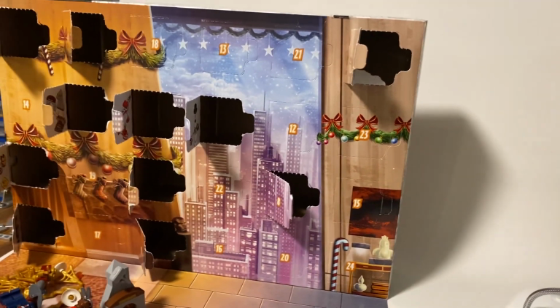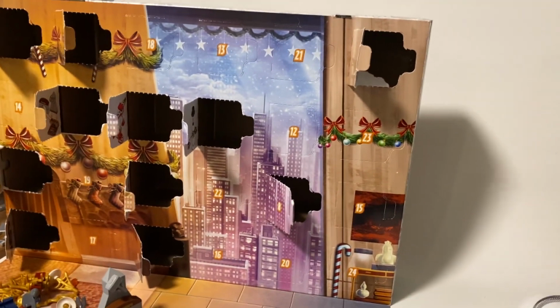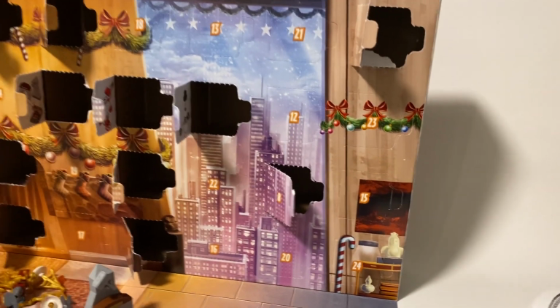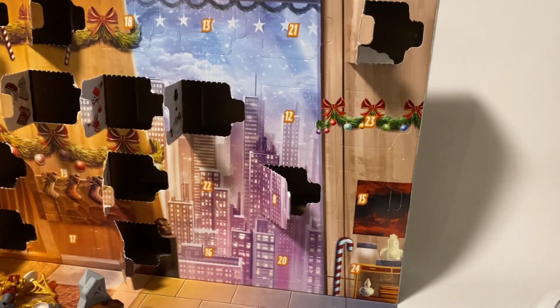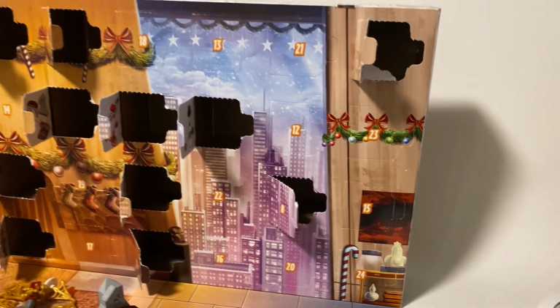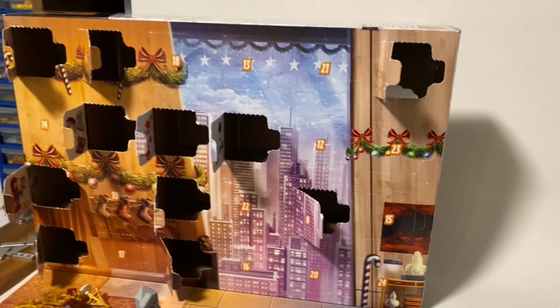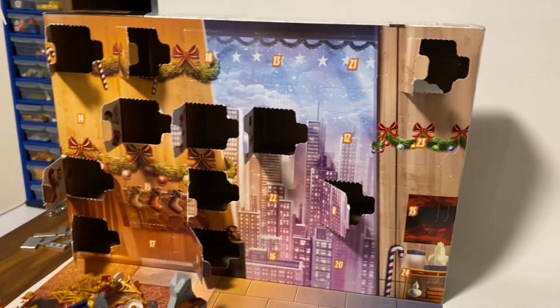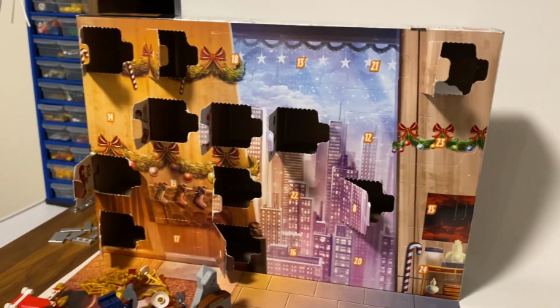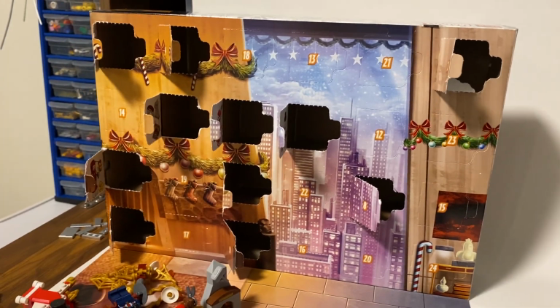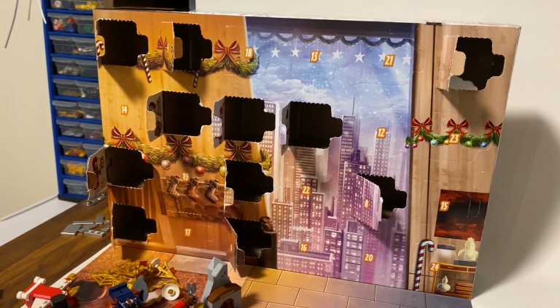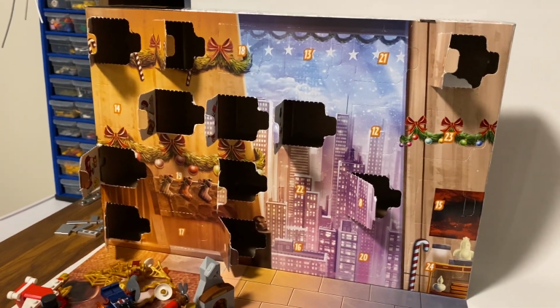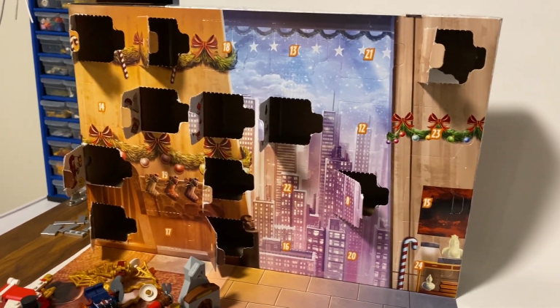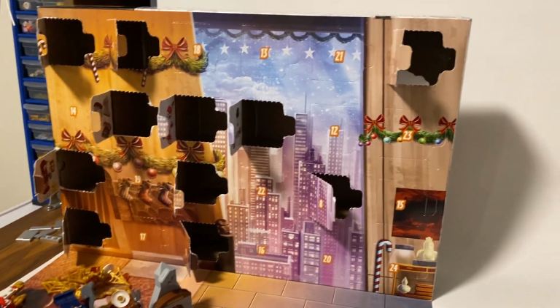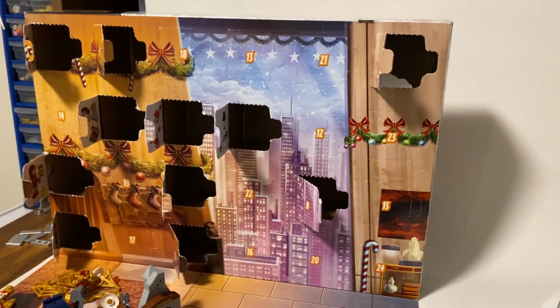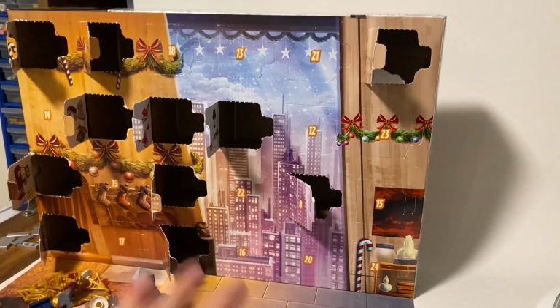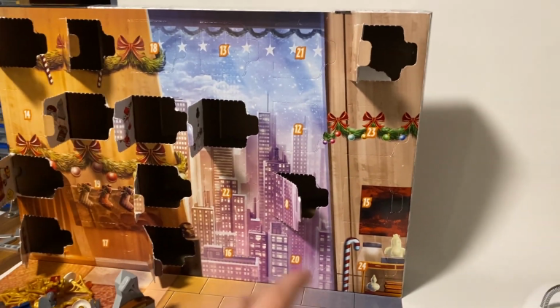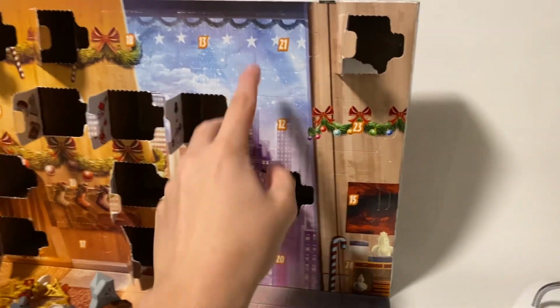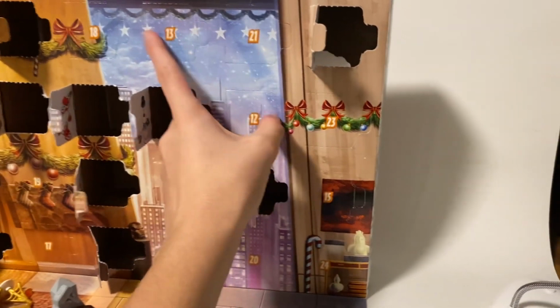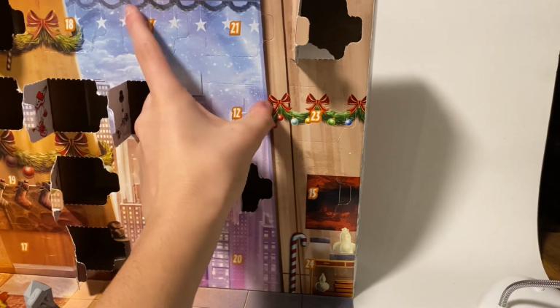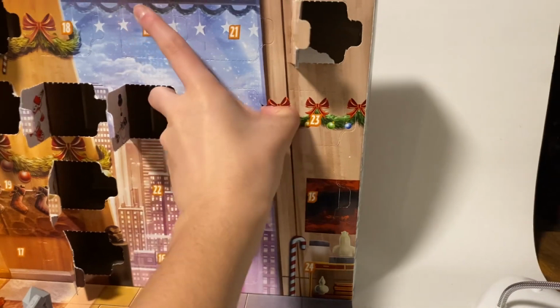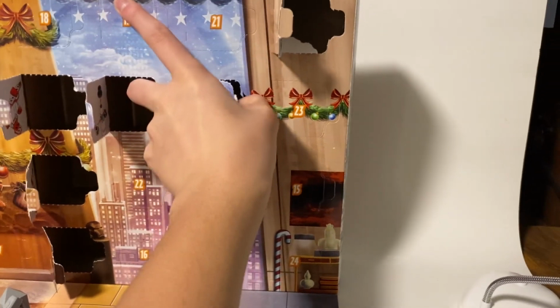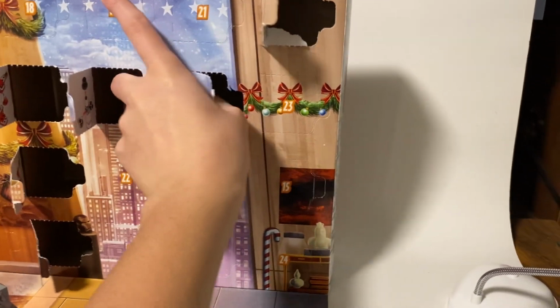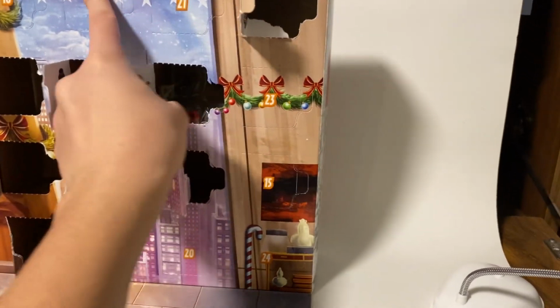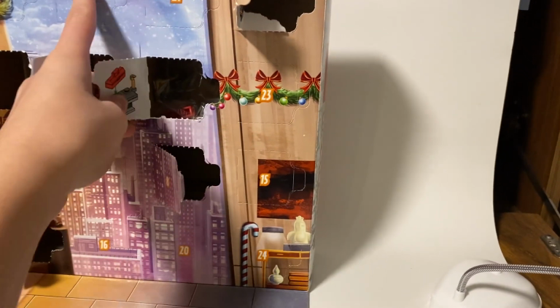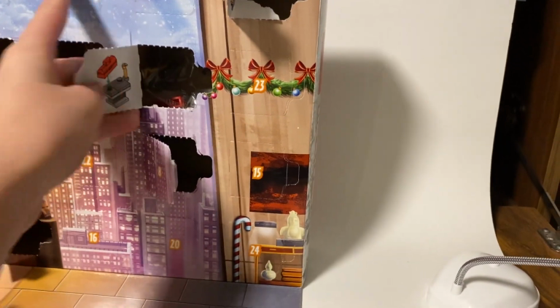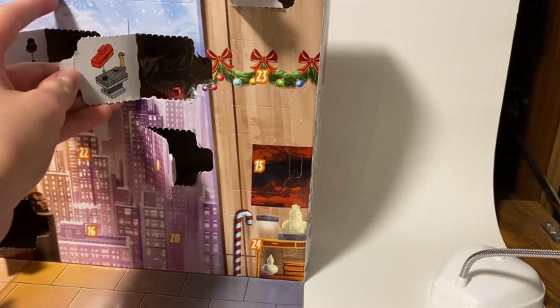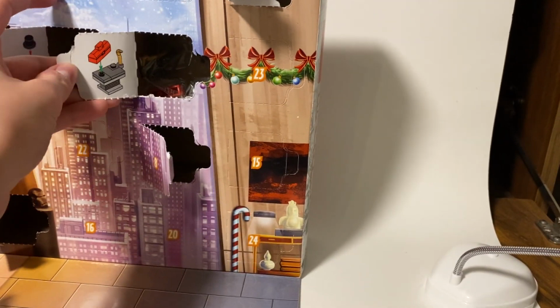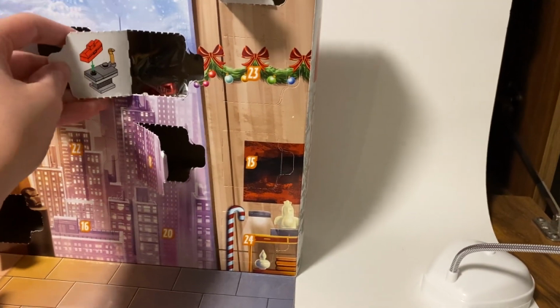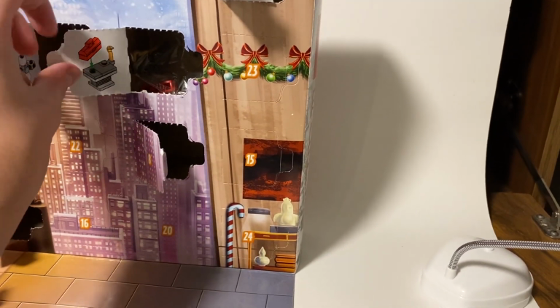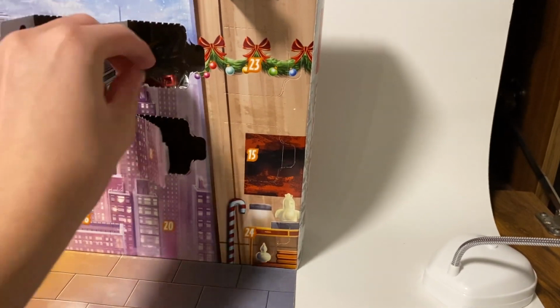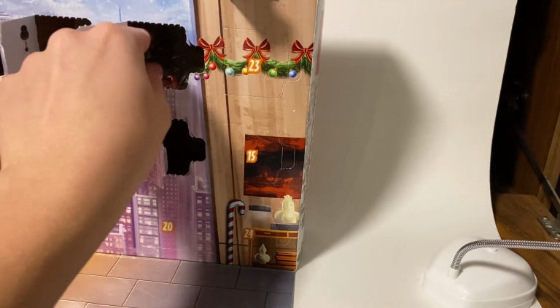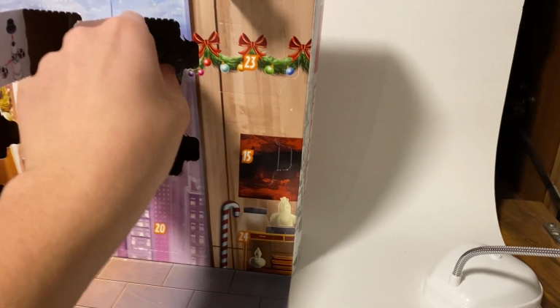I'm going to give you guys a second to find it. Now that you've found it, we're going to go ahead and open it. That's day number 12 right here. And today — oh, that looks like a little workbench.